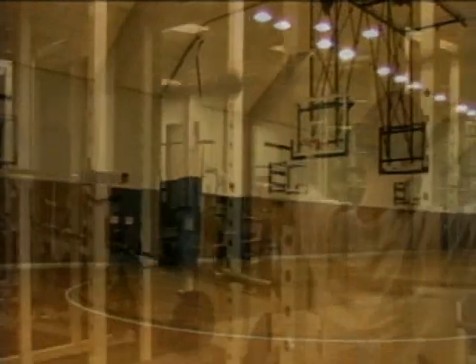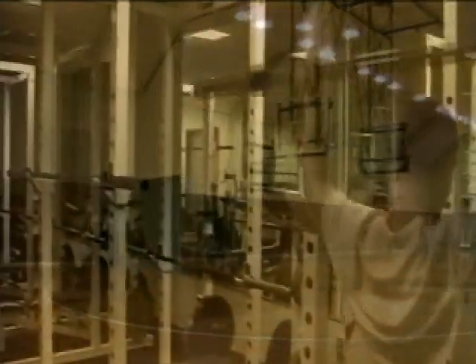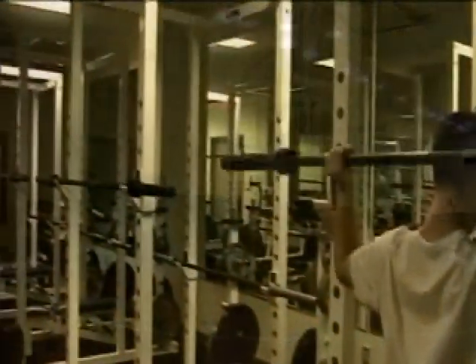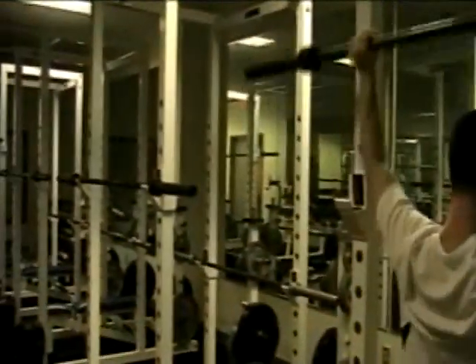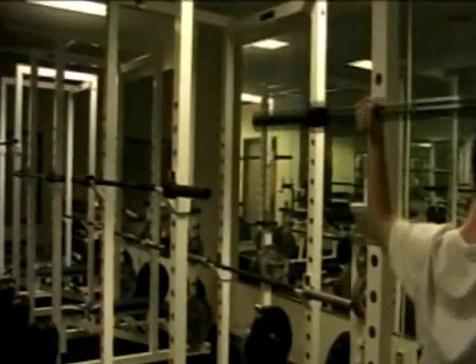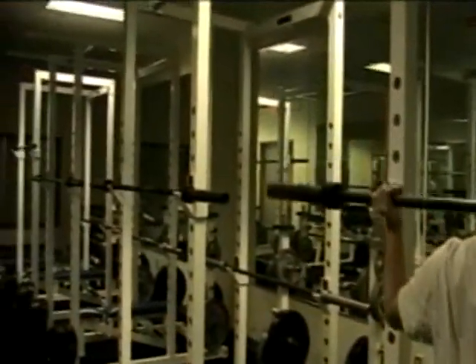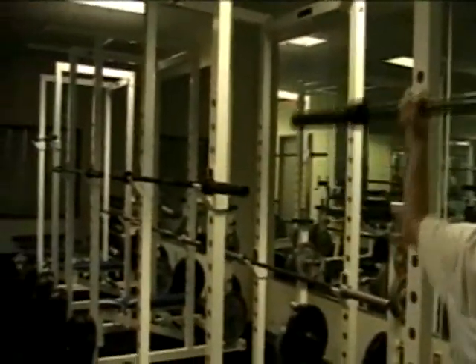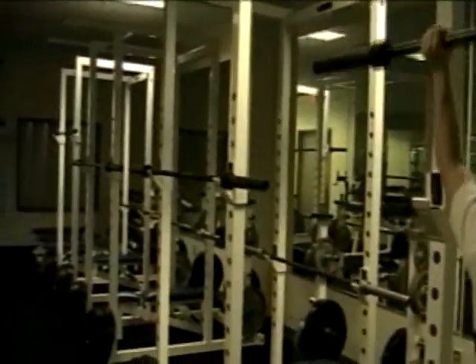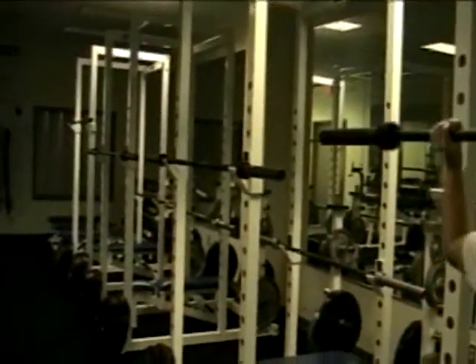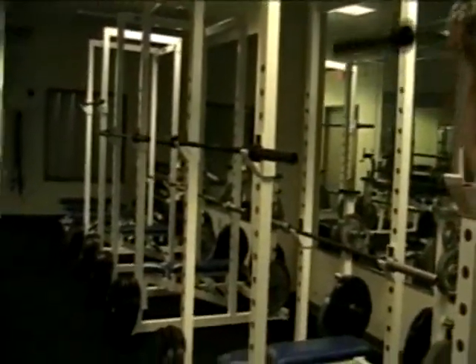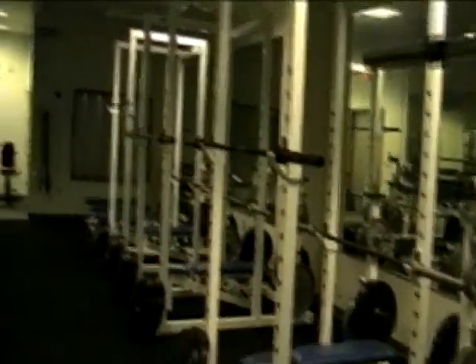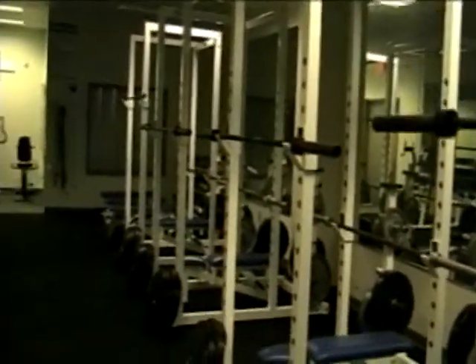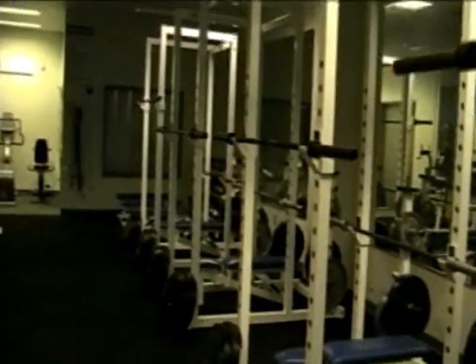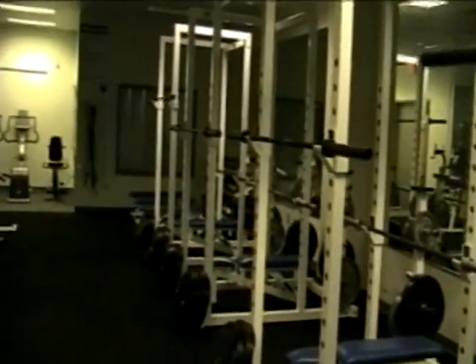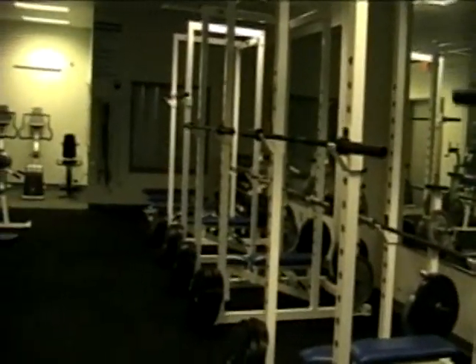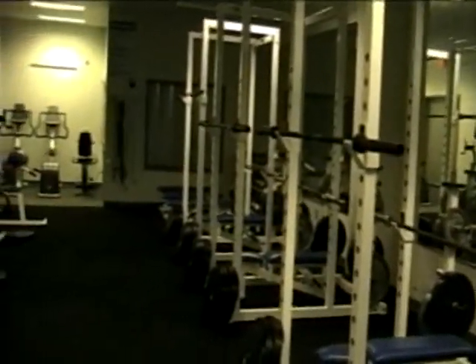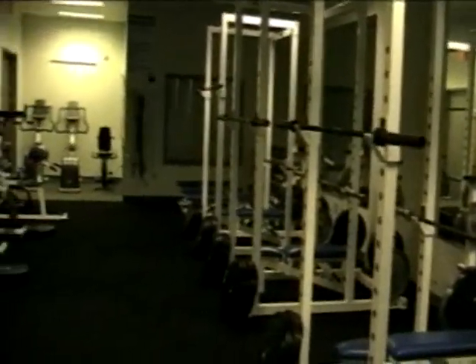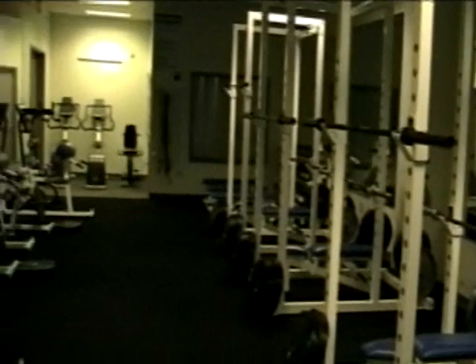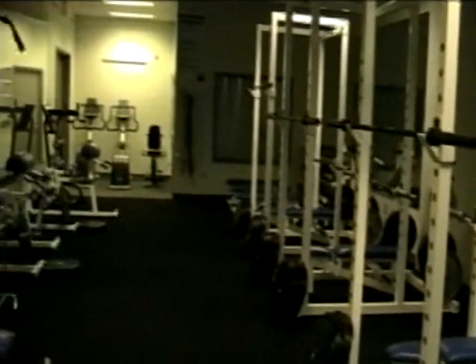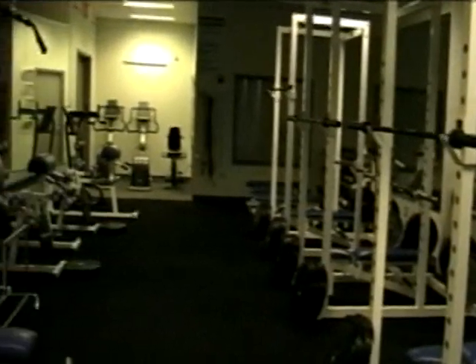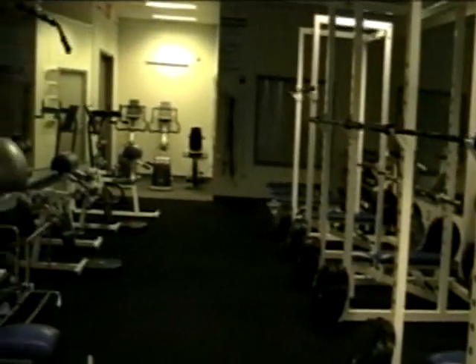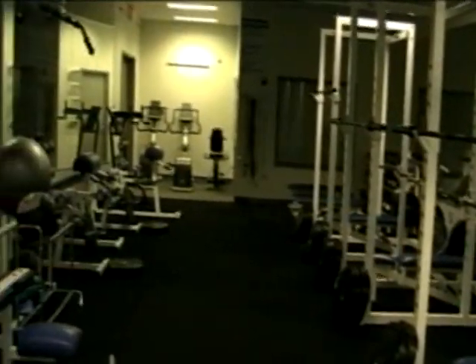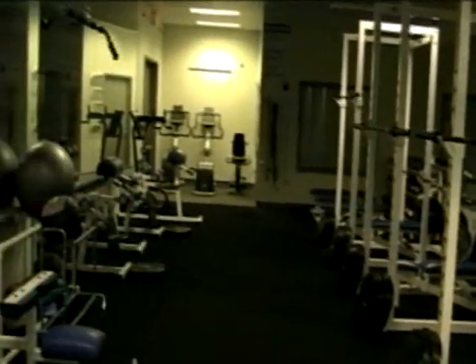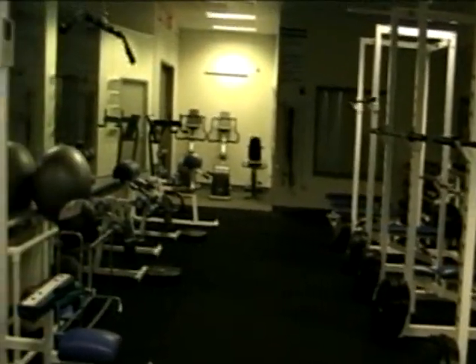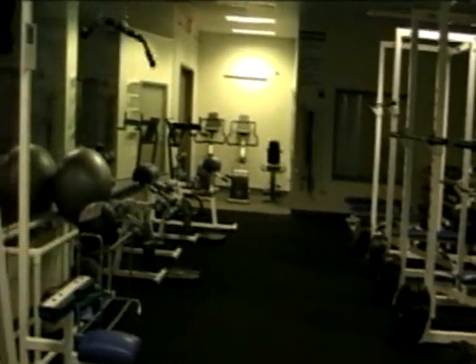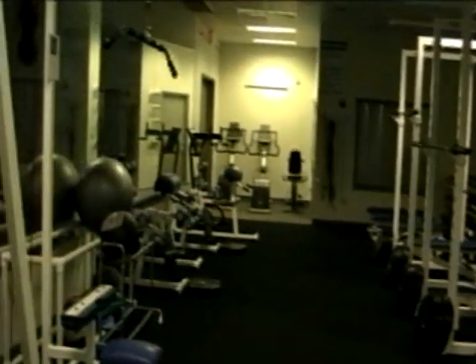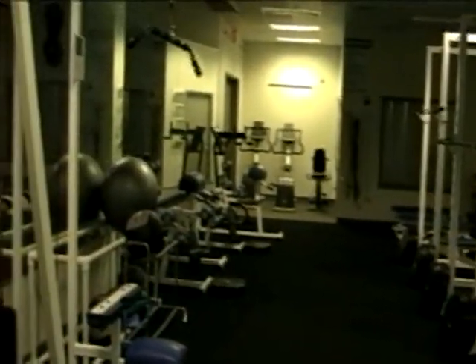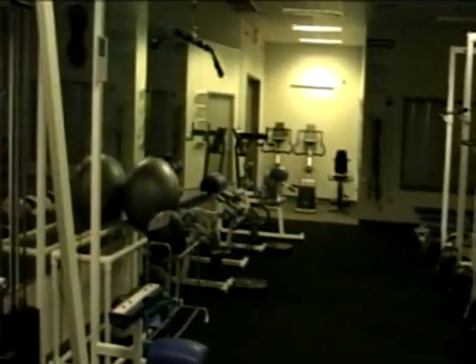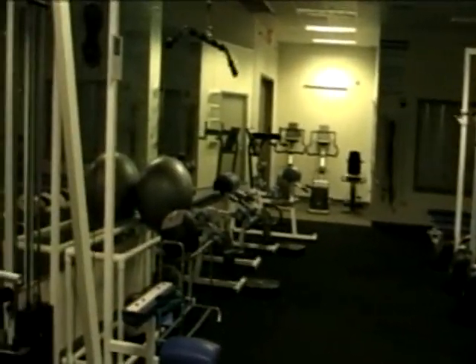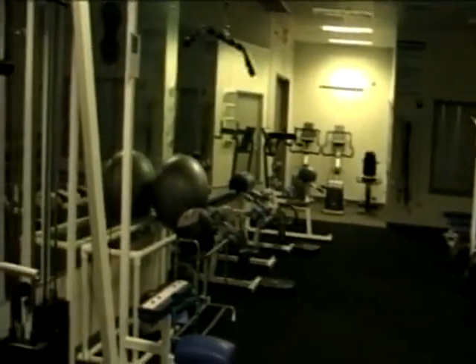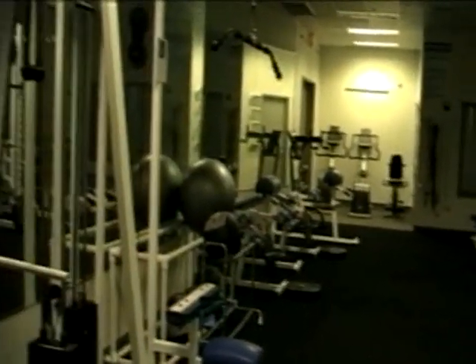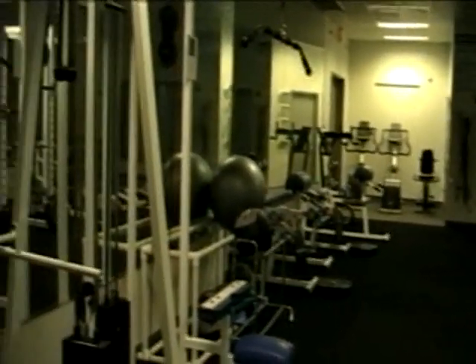Next to the auxiliary gym is the Lakefront Arena weight room. Featuring all new equipment, our players work with our strength and conditioning coach to build muscle and endurance.